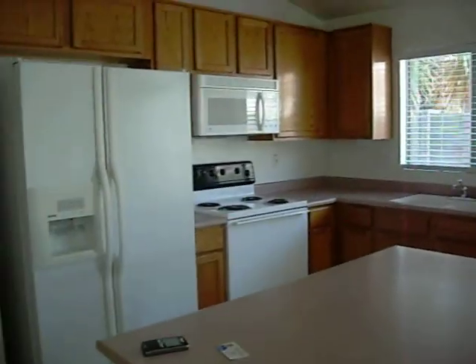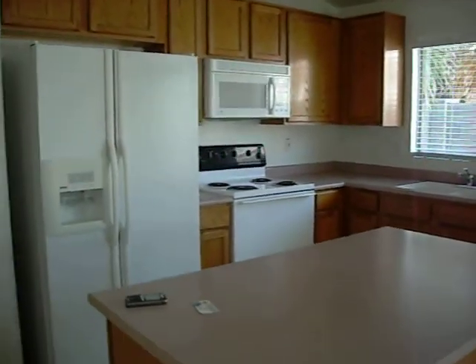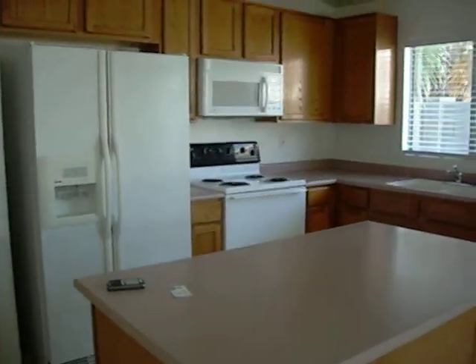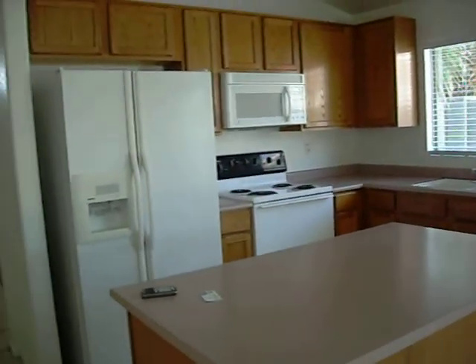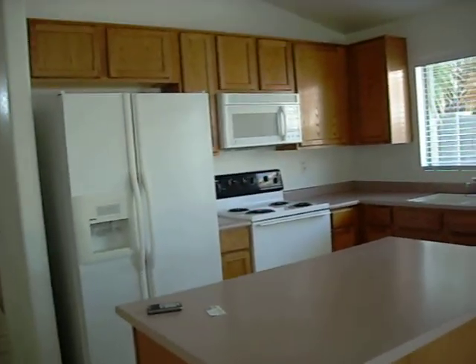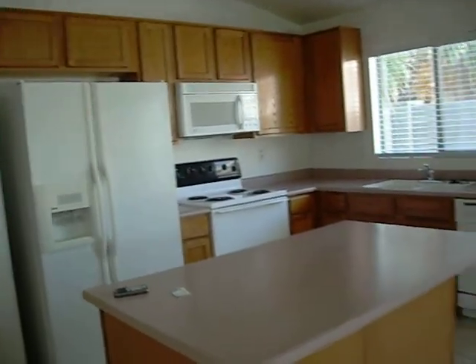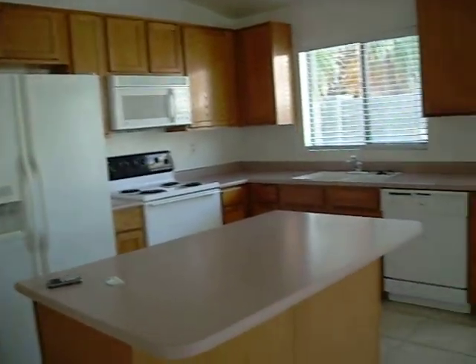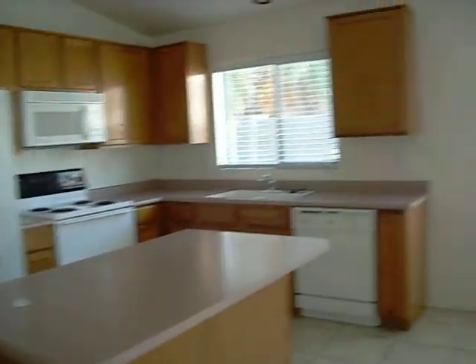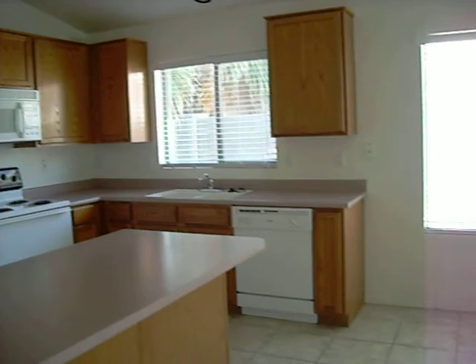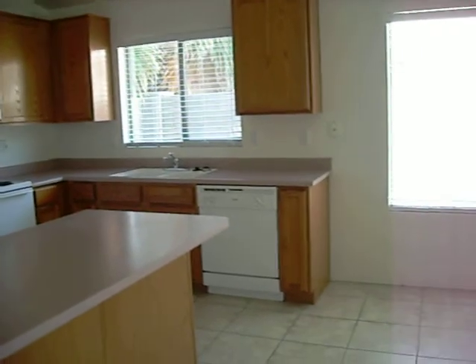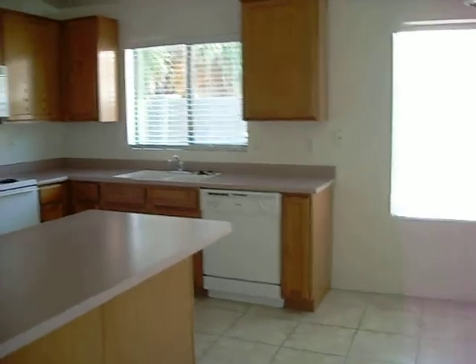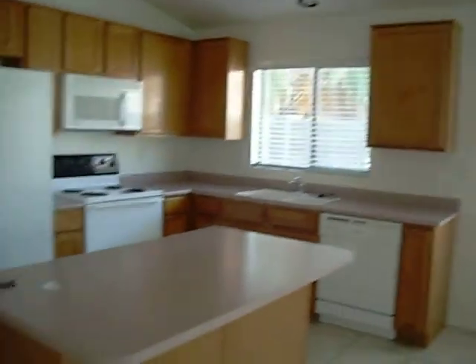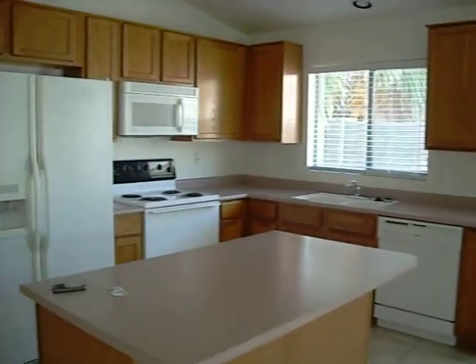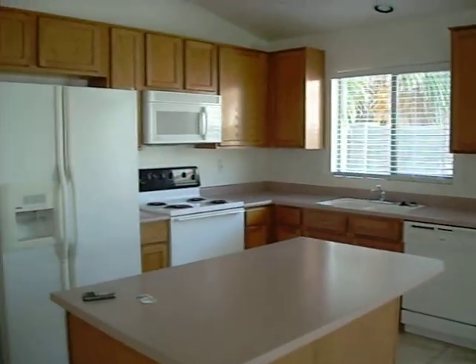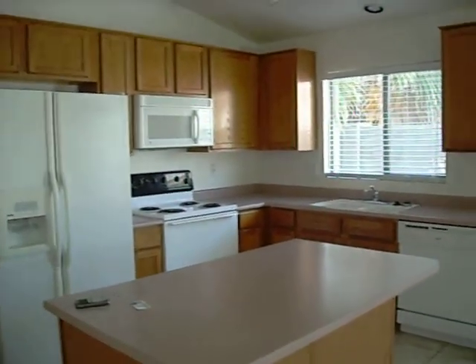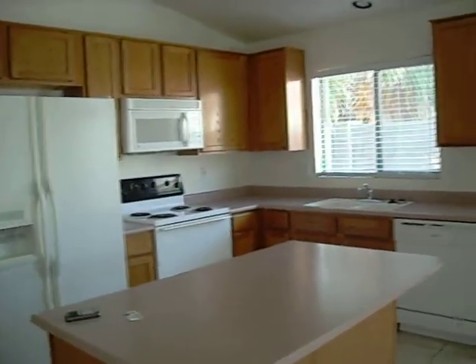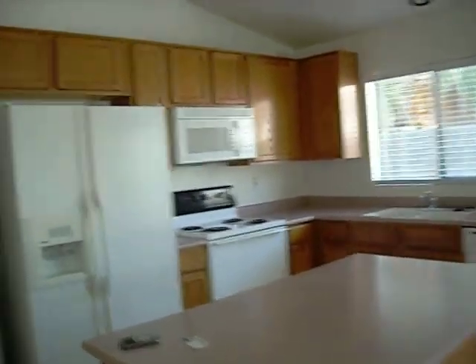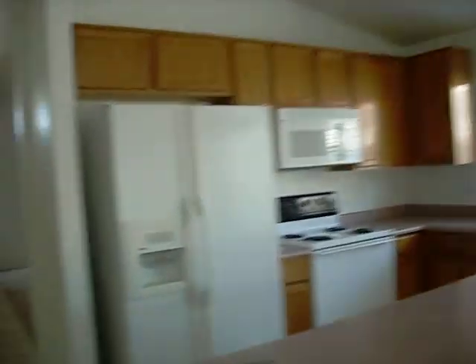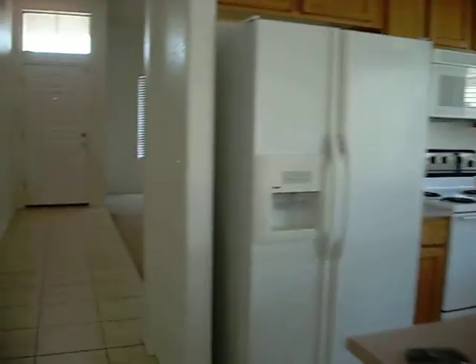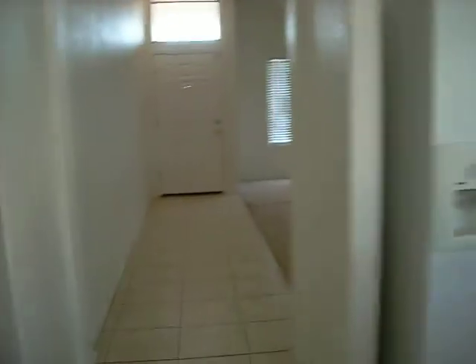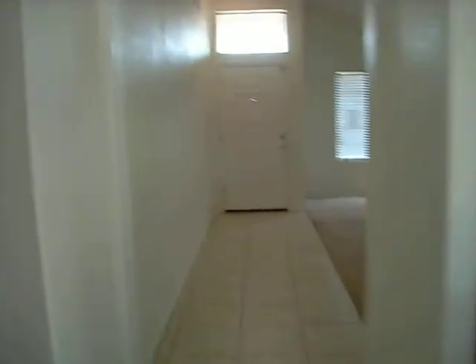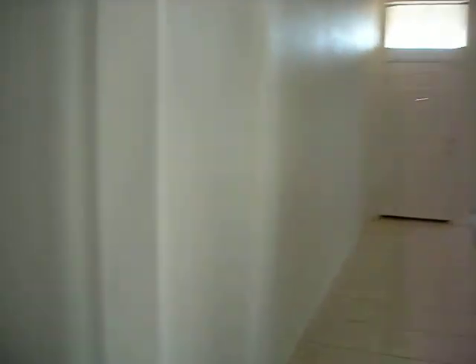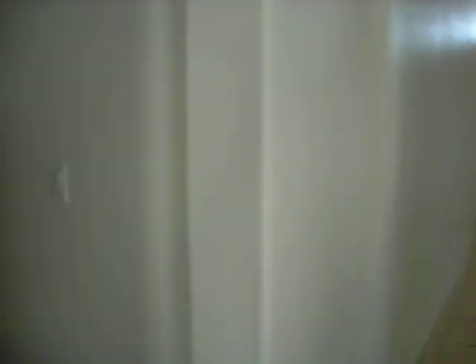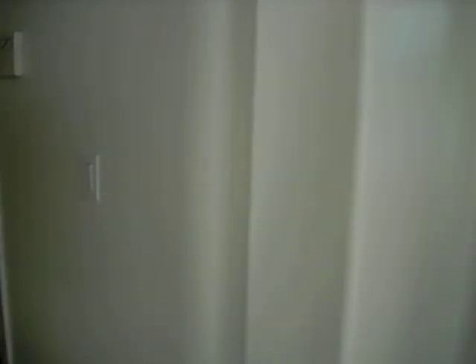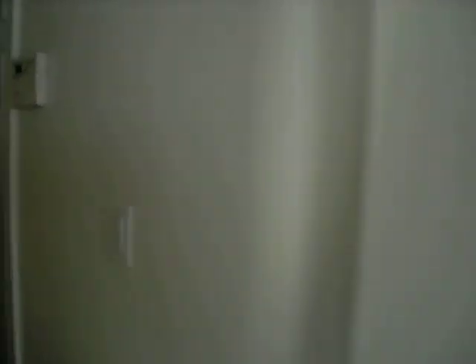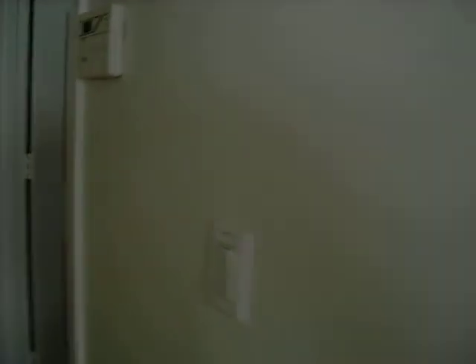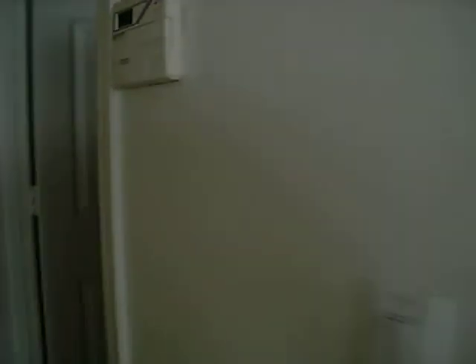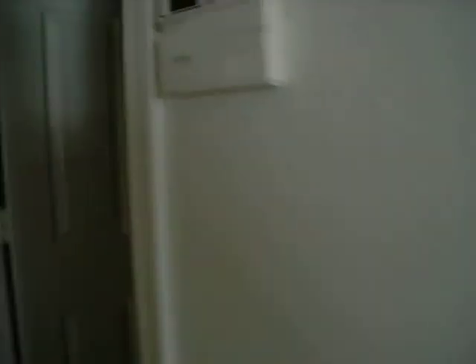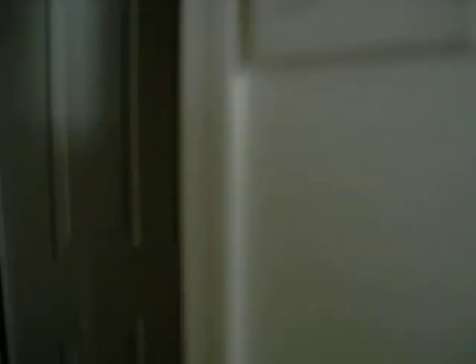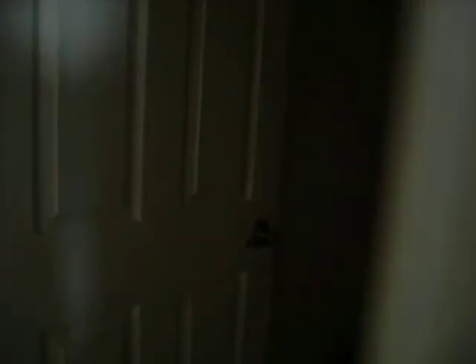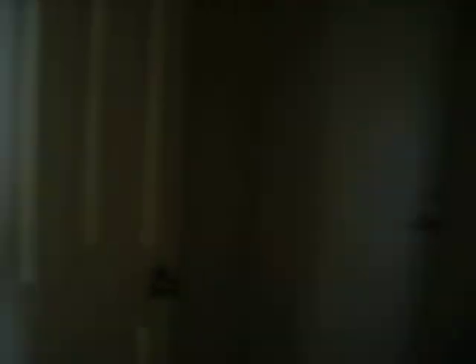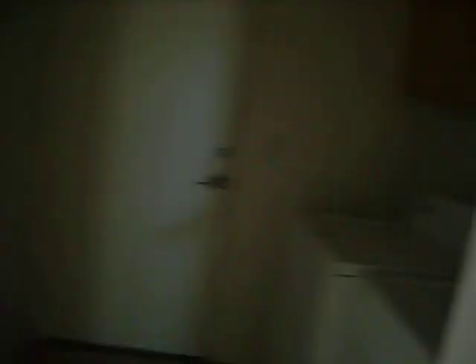Look, the fridge is here — side-by-side fridge. All the appliances are in place. Let's go back here and take a look at the other parts.